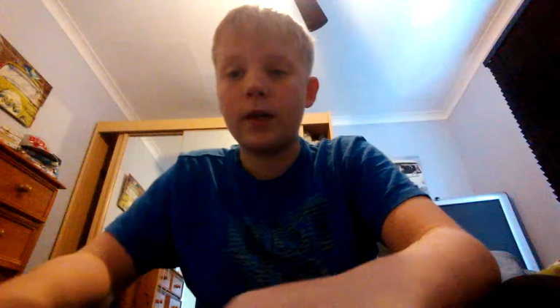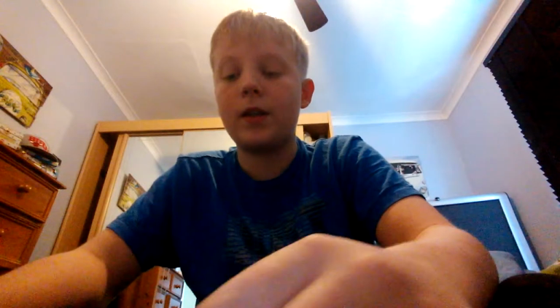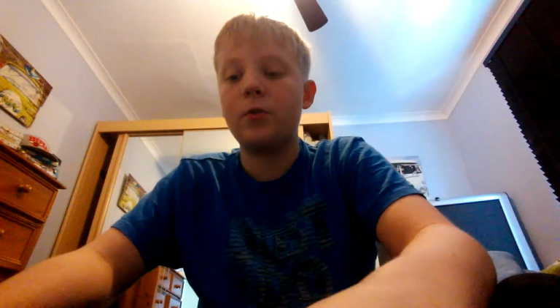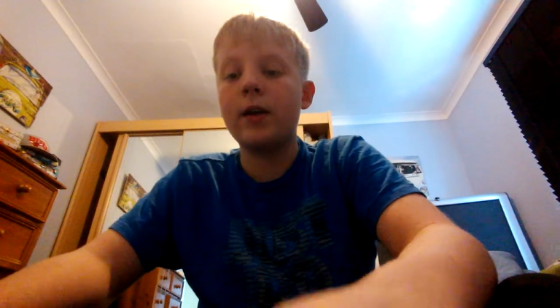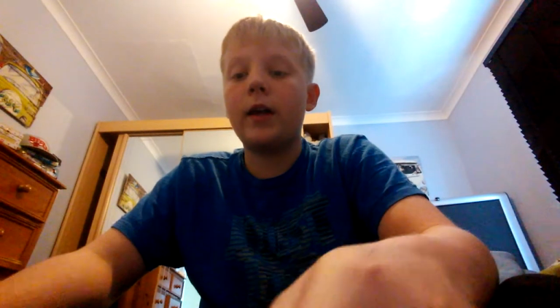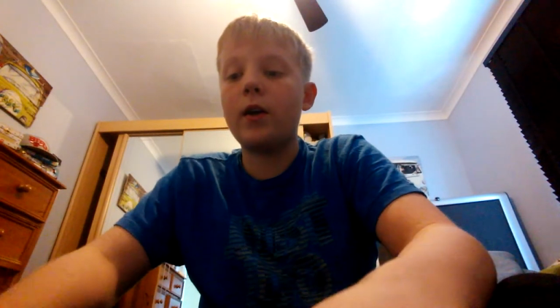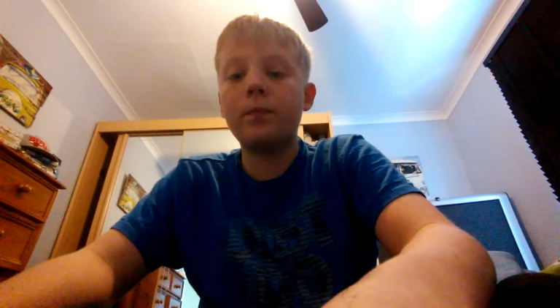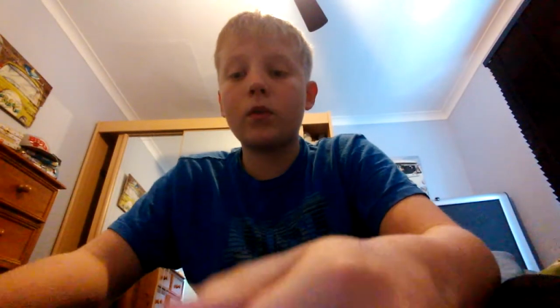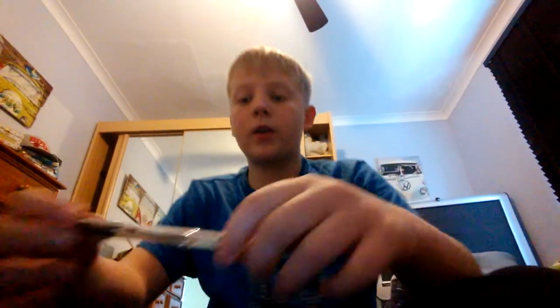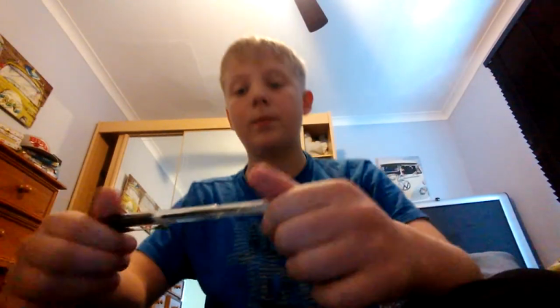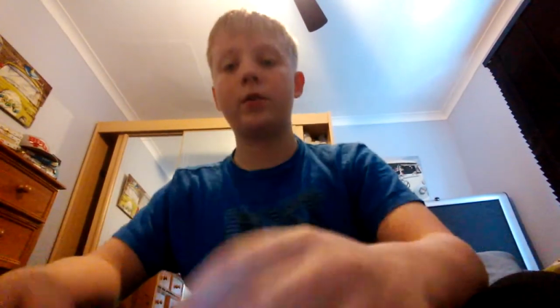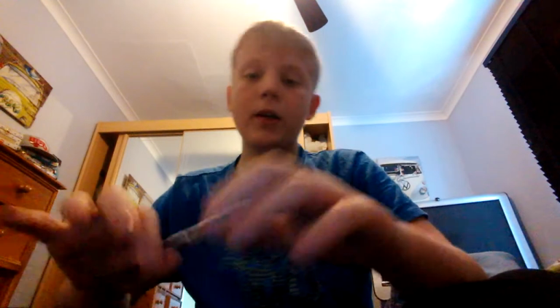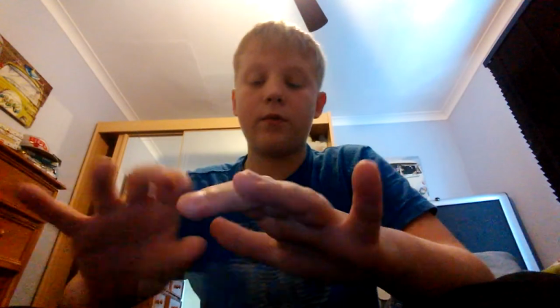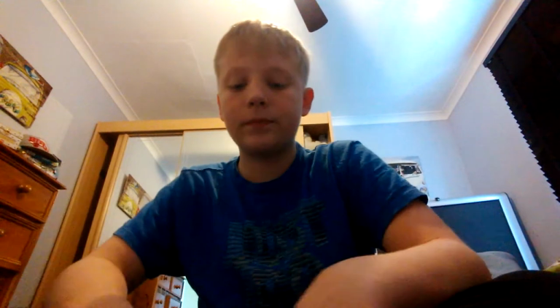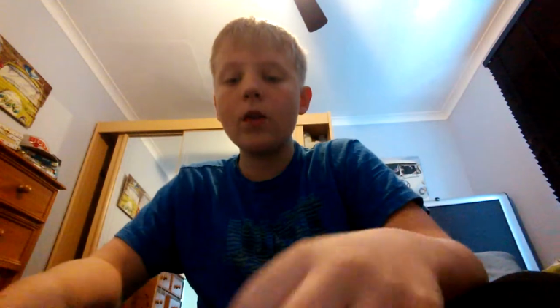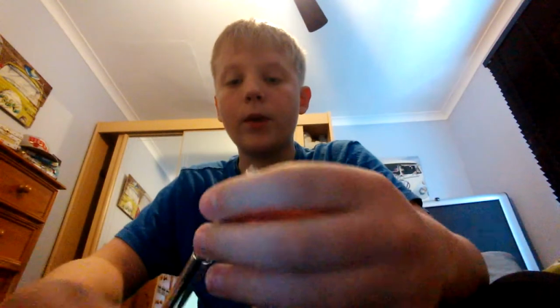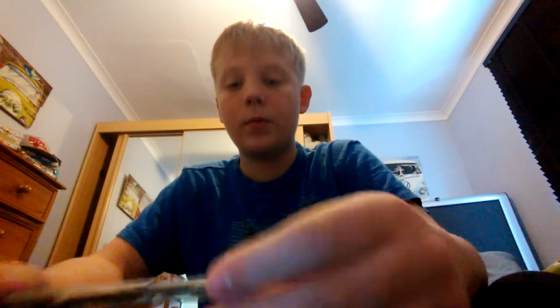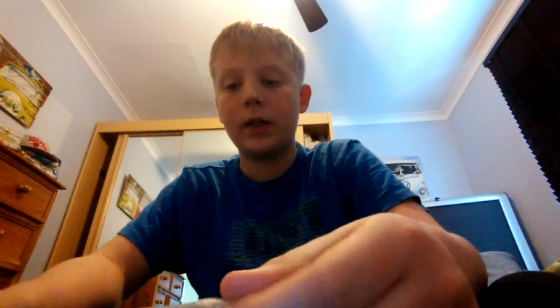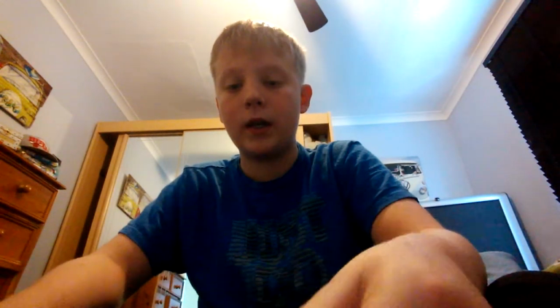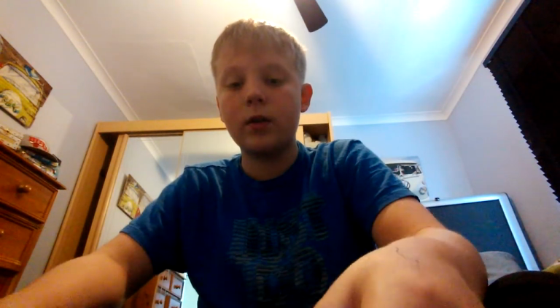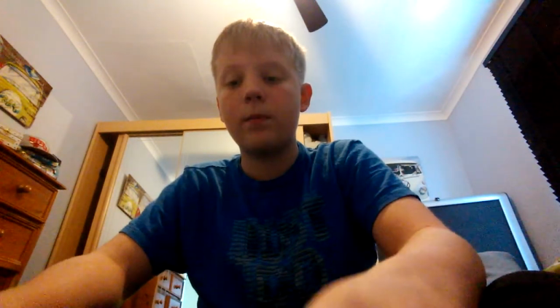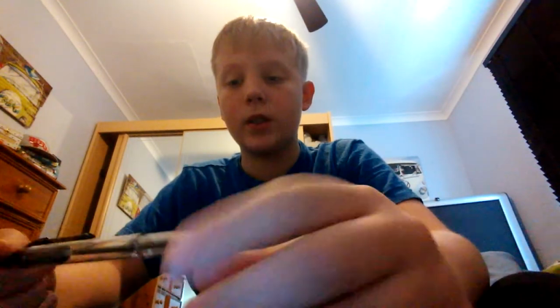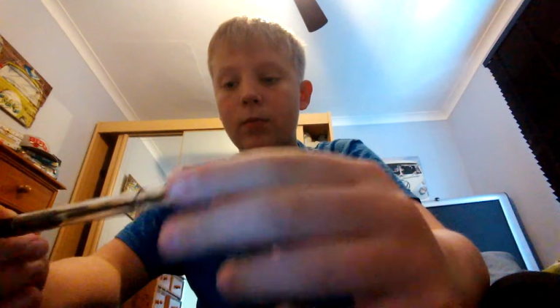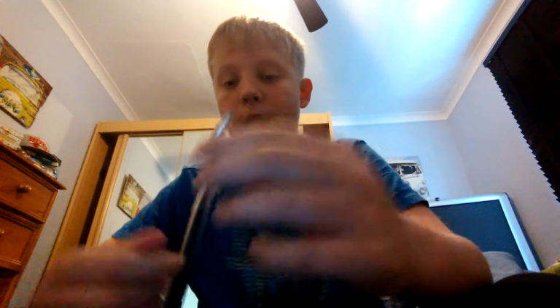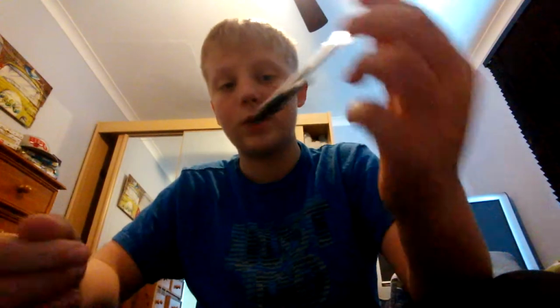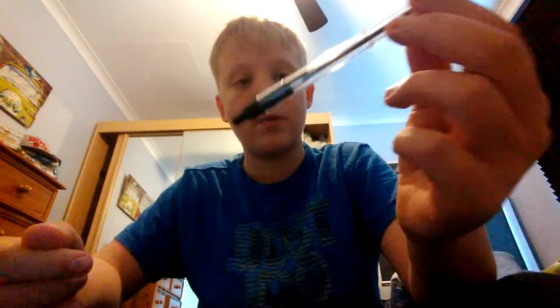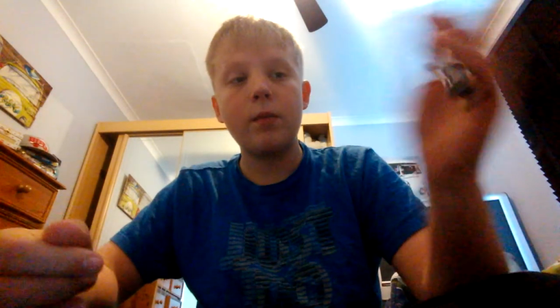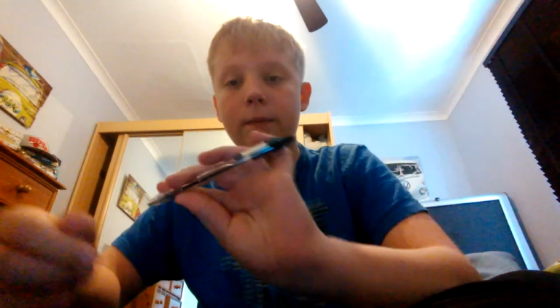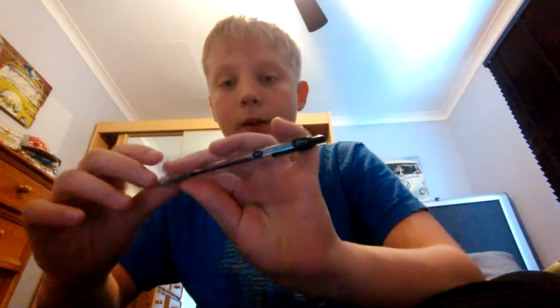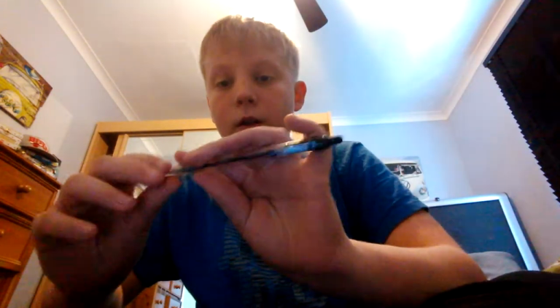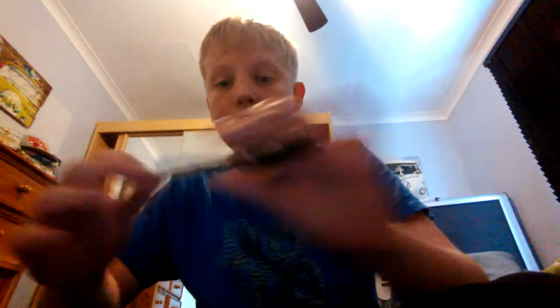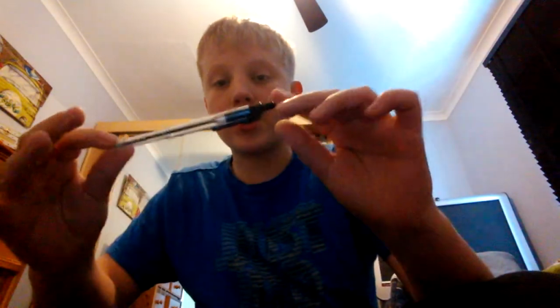Hi guys, this is Demo's Douchebag, and today we're going to be doing something a little bit different. We're going to be making a Z-Grip, or Zebra Z-Grip Medium Pen shooter.